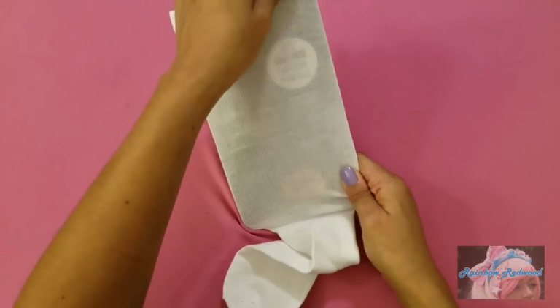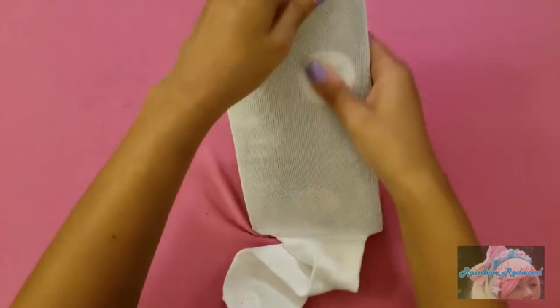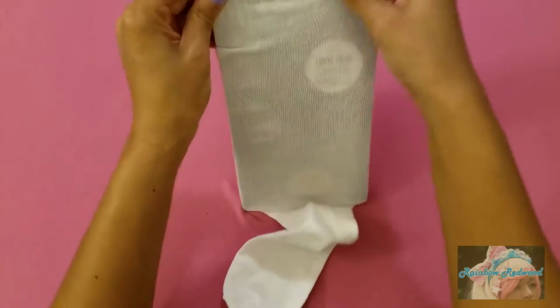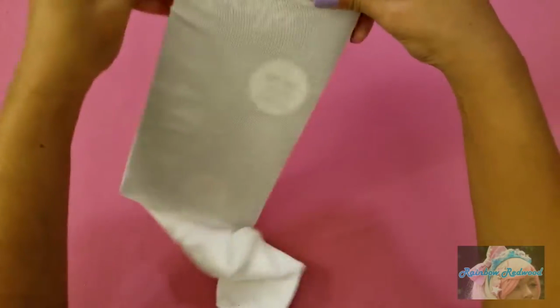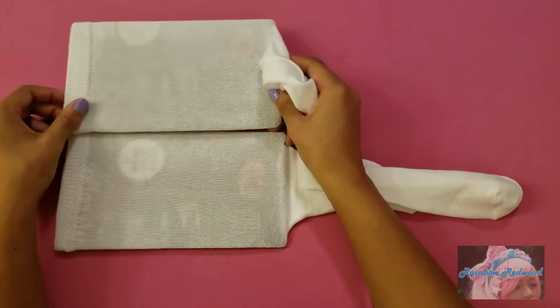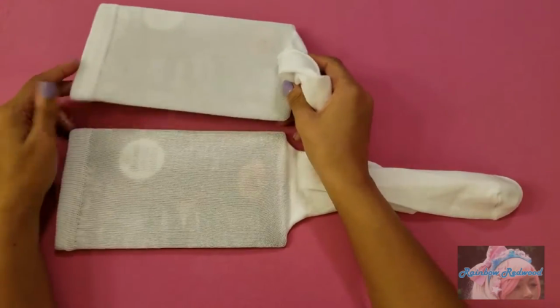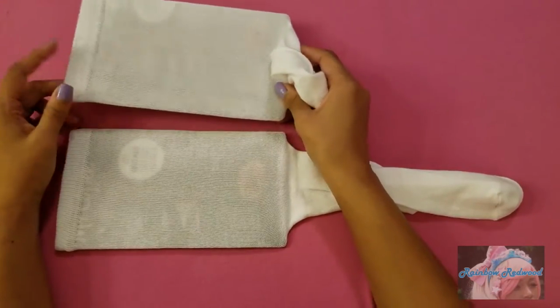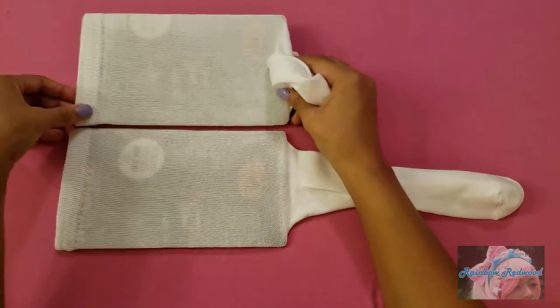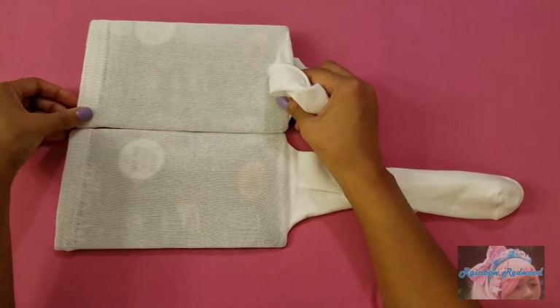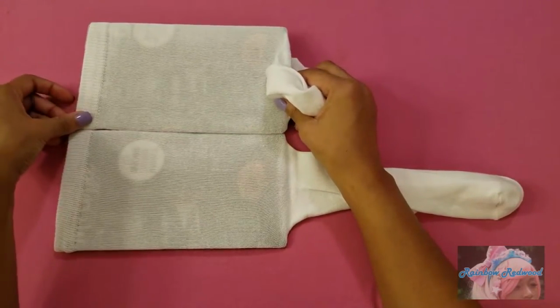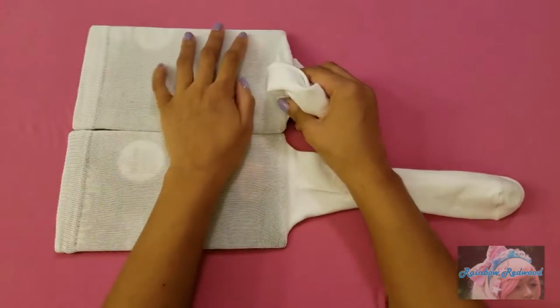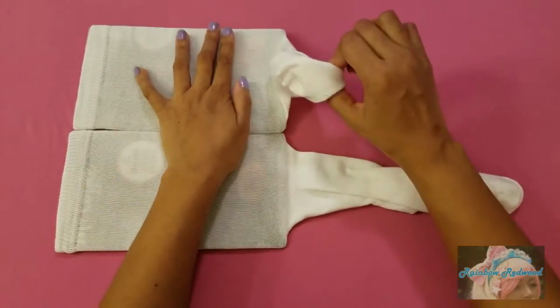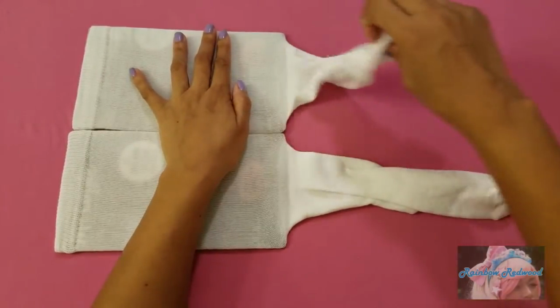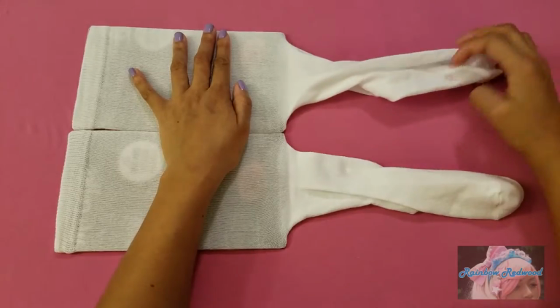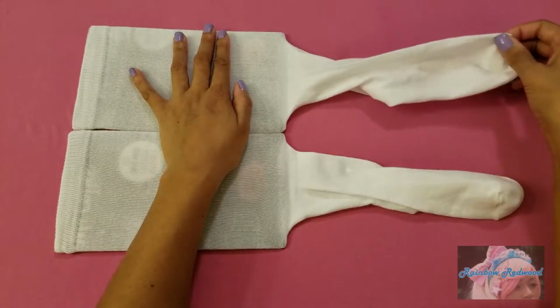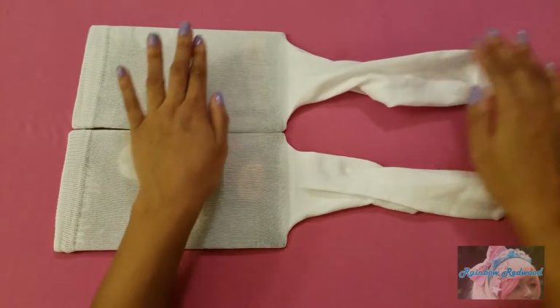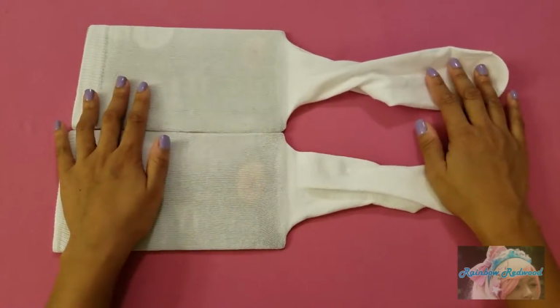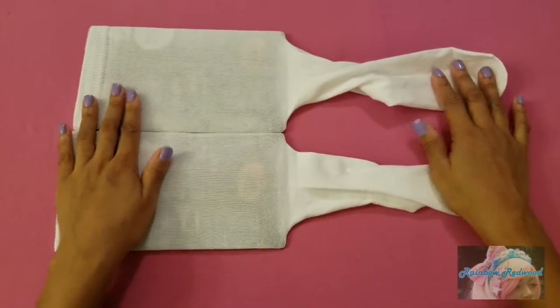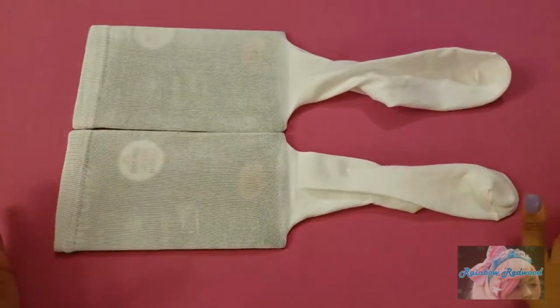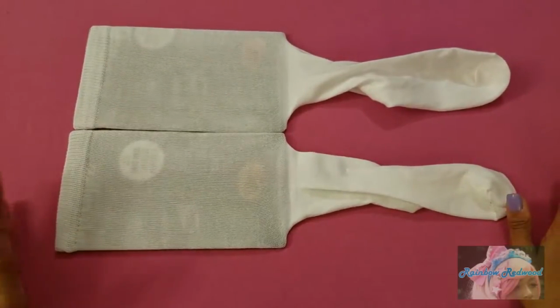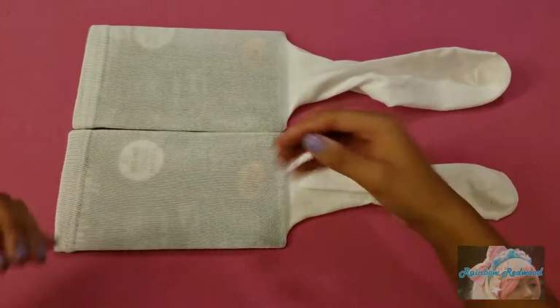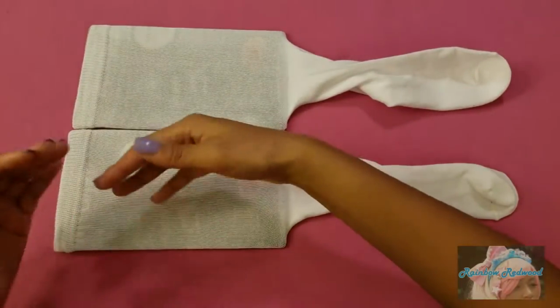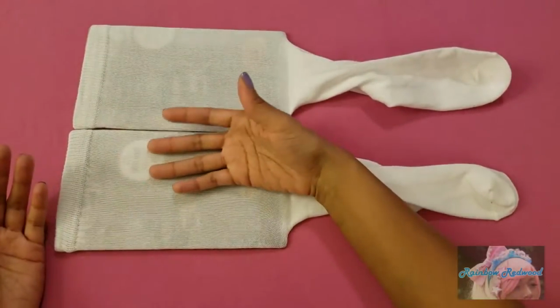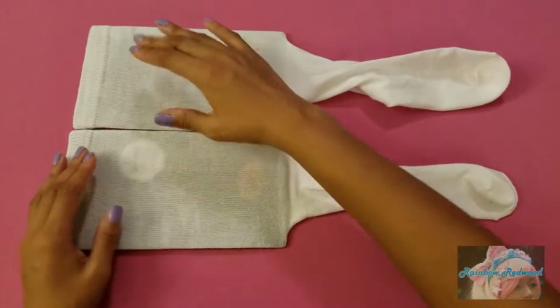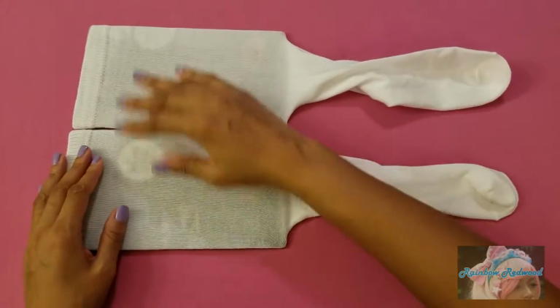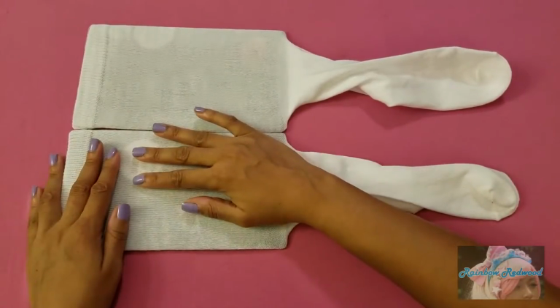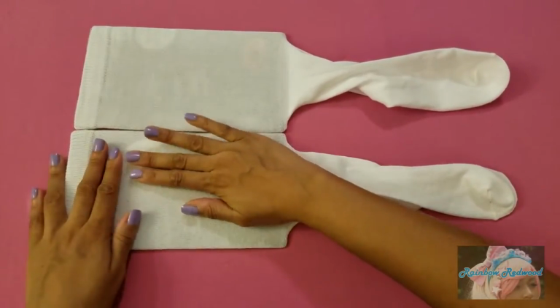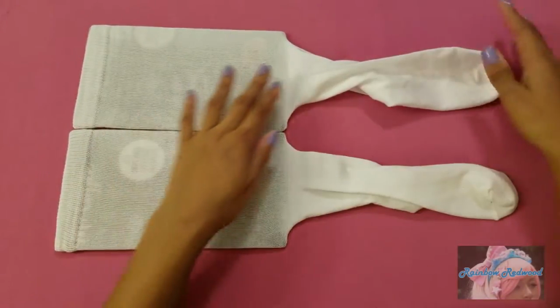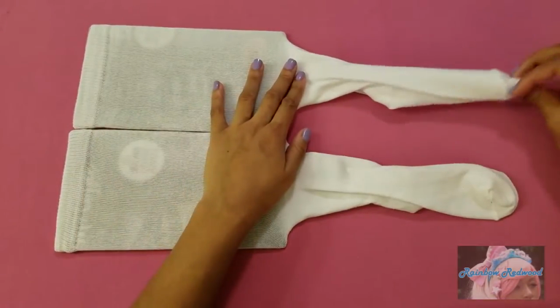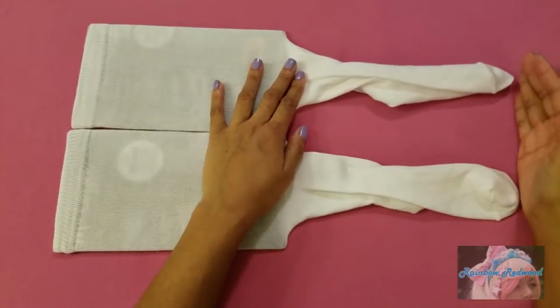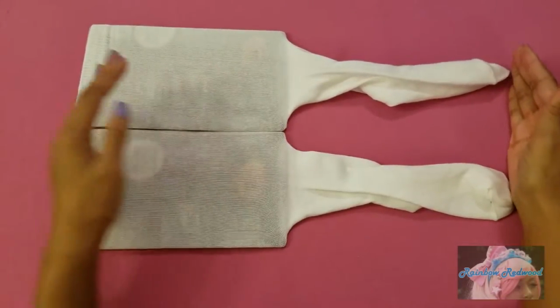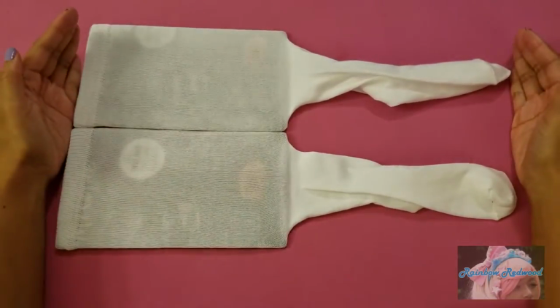After I put my socks on the cardboard, I like to lay them right next to each other just to check and make sure everything is balanced and in the same place, so that when I put my design on it, it's in the same spot on each sock — just making sure everything is lined up.